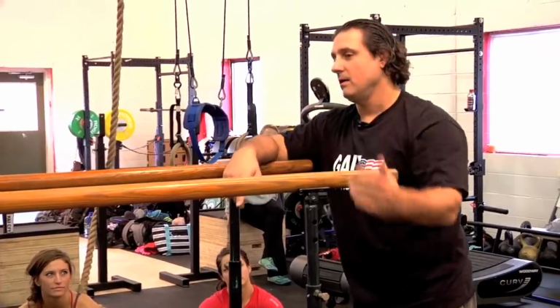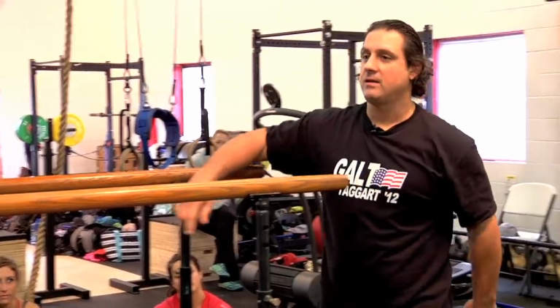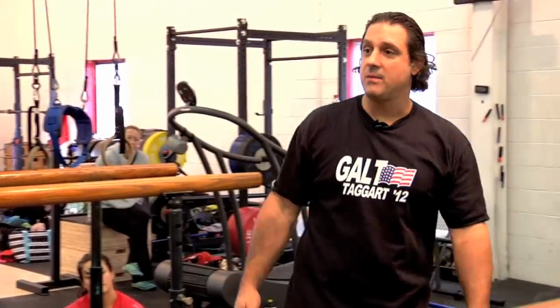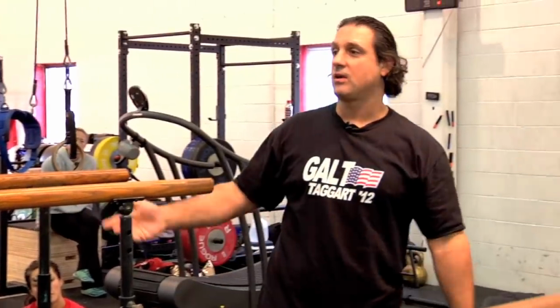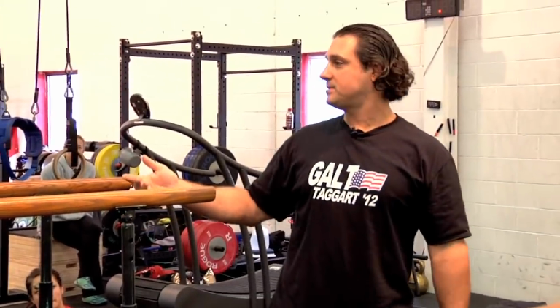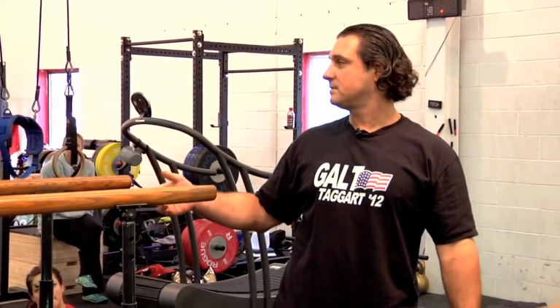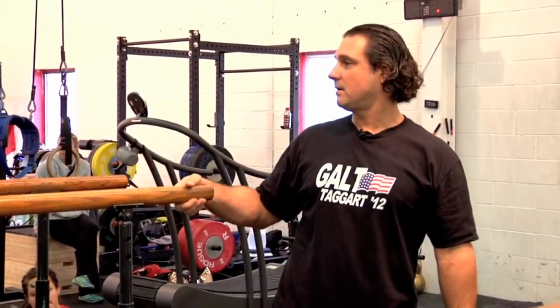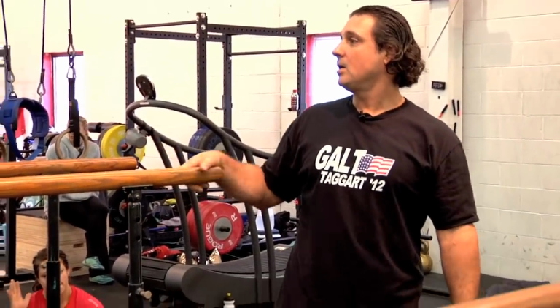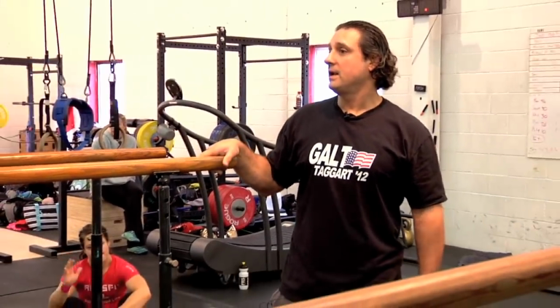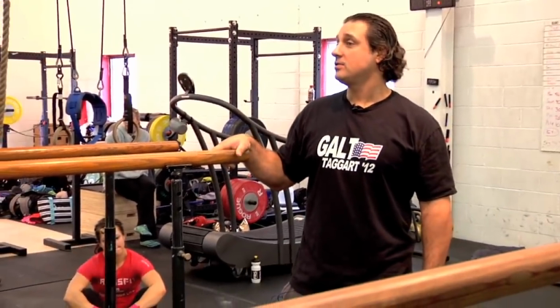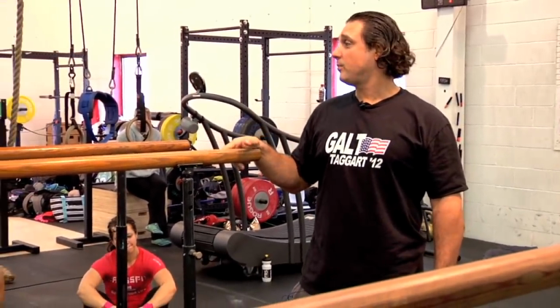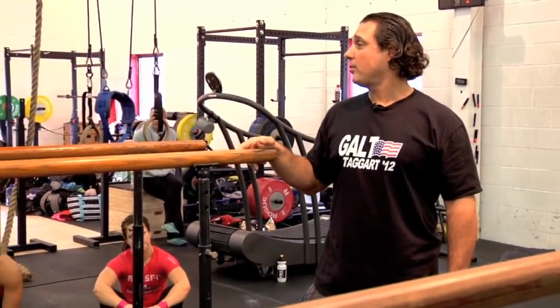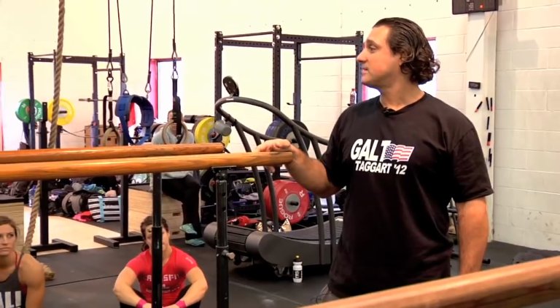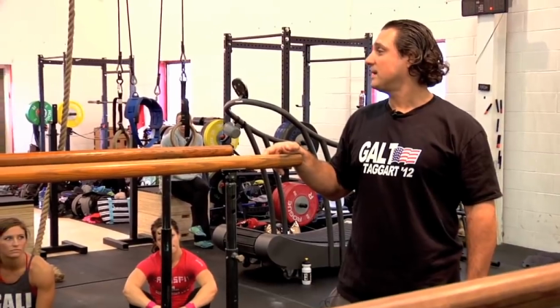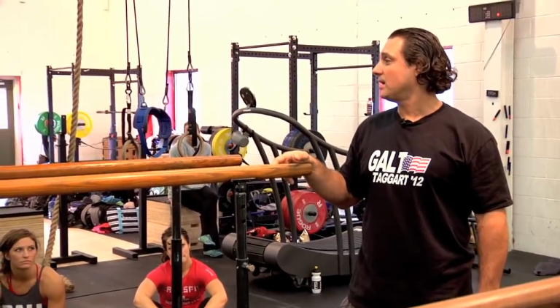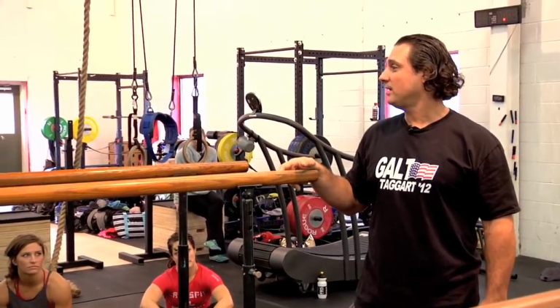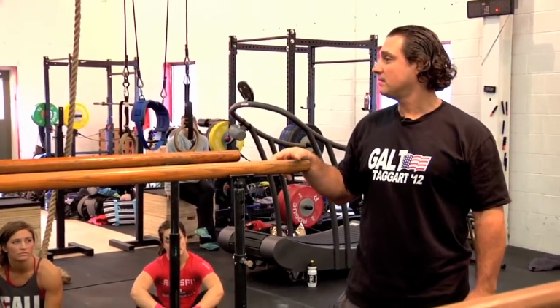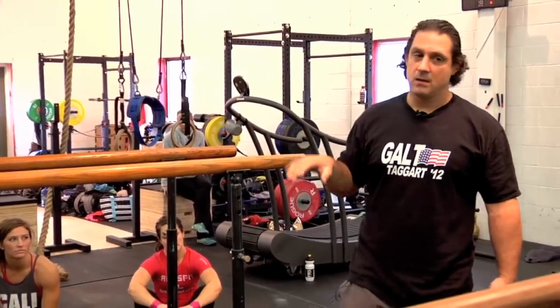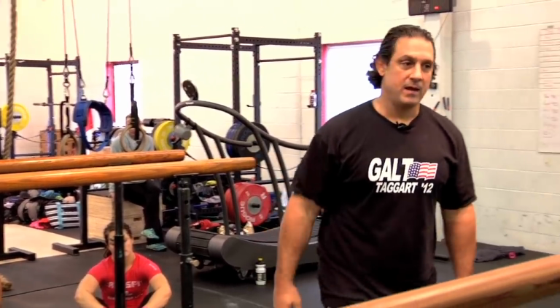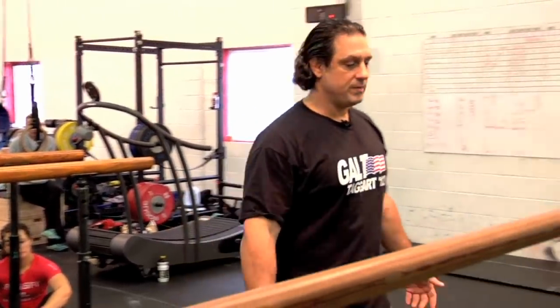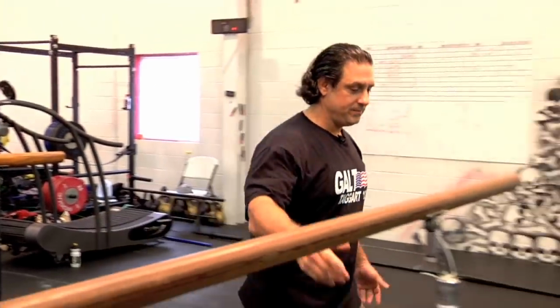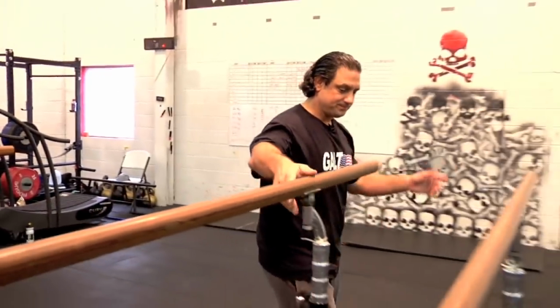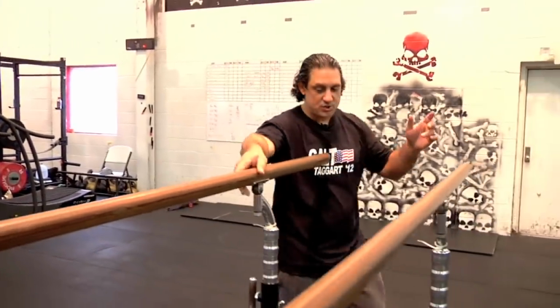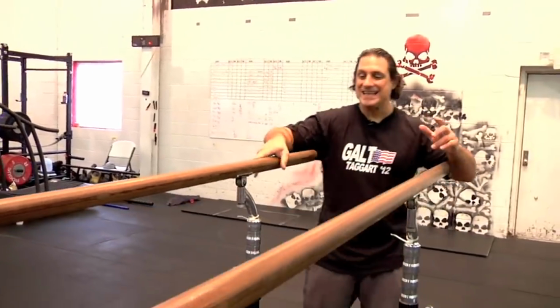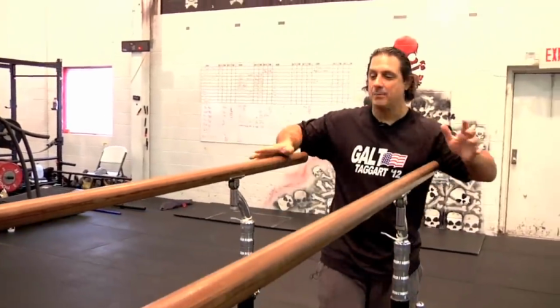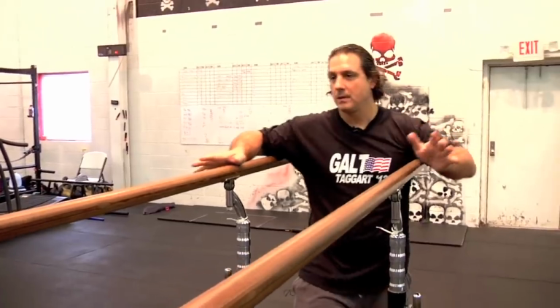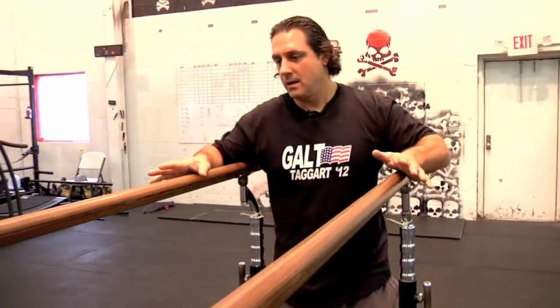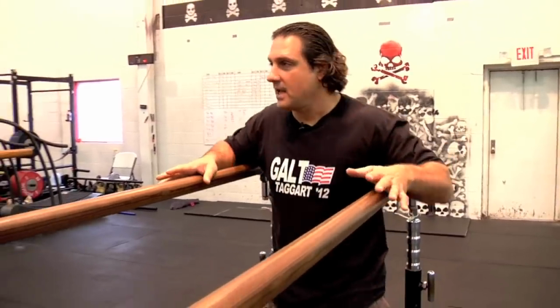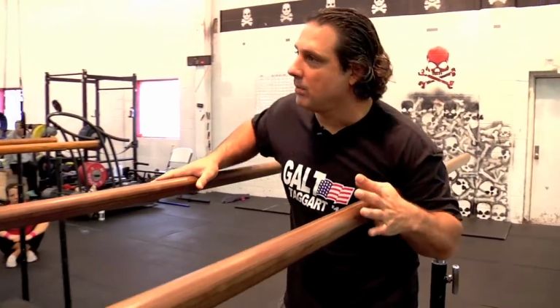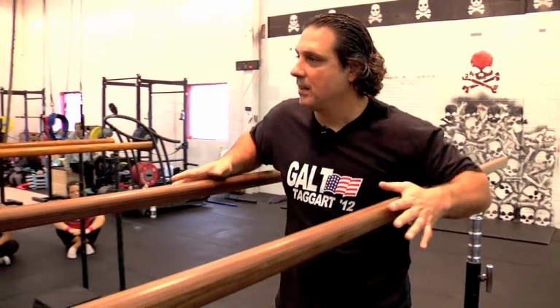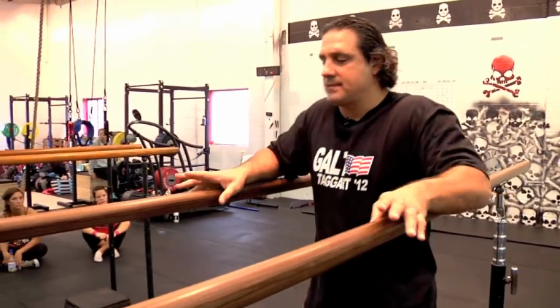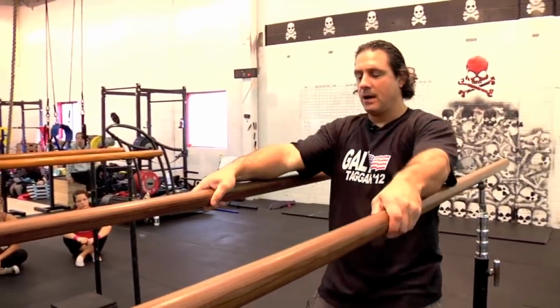Now, a lot of you guys — how many people struggle with dips? One thing is, notice that you're programming strict dips all the time, right? Your idea on a strict dip. Now this is kind of cool because you get a little bounce out of the bottom.